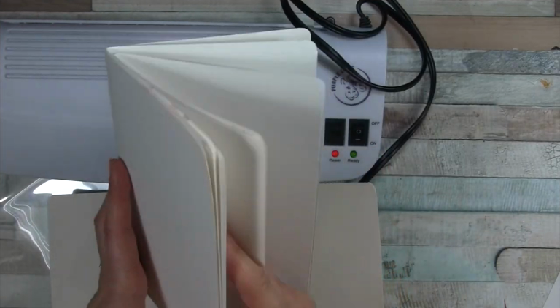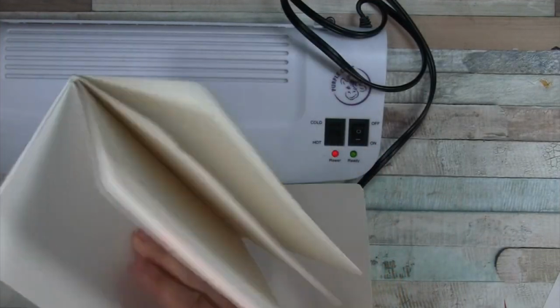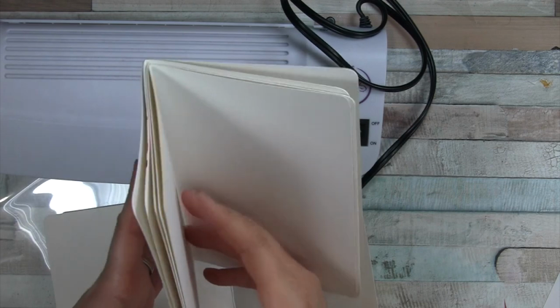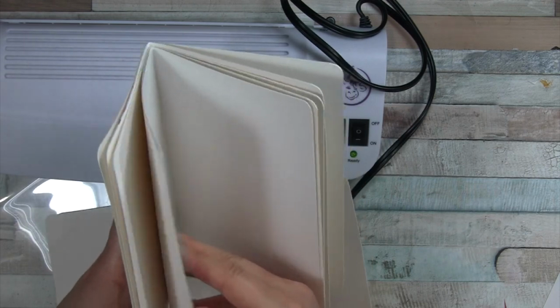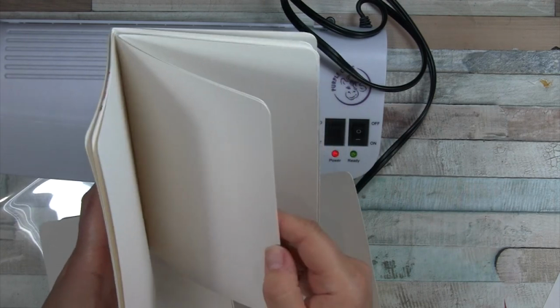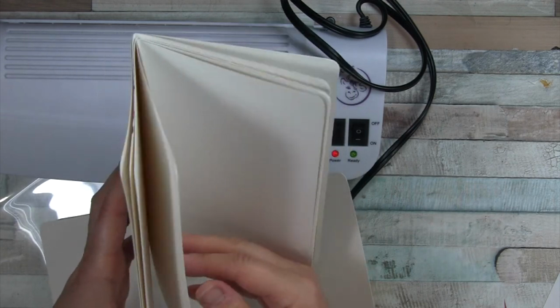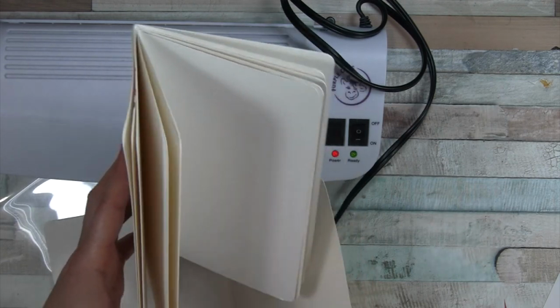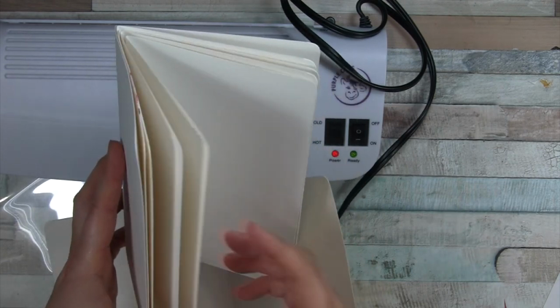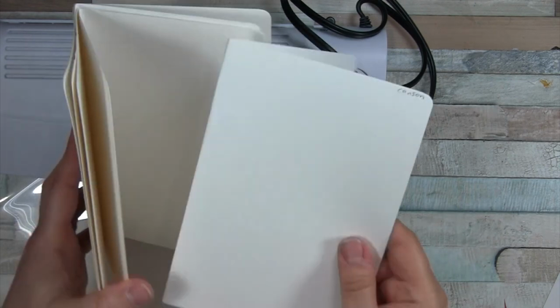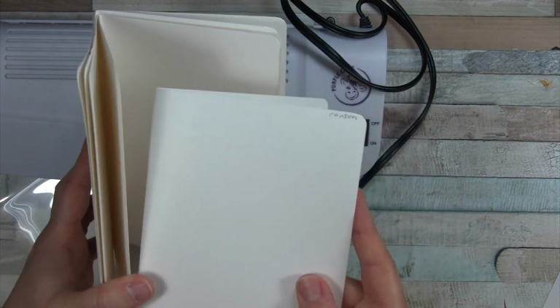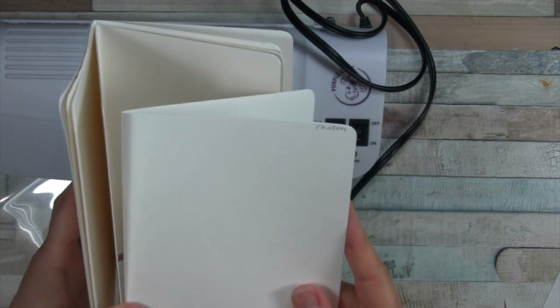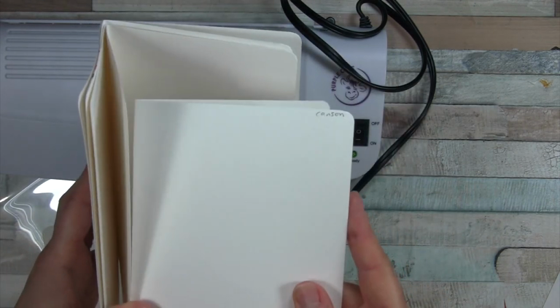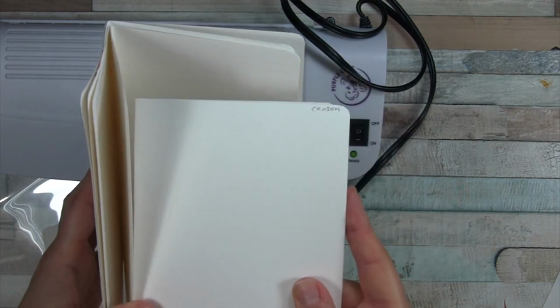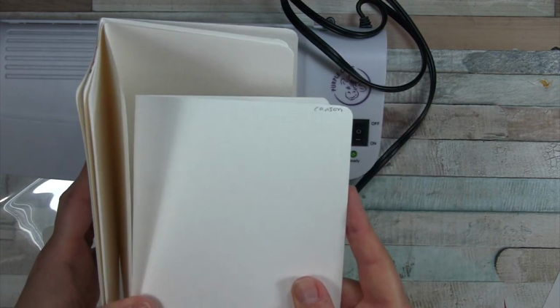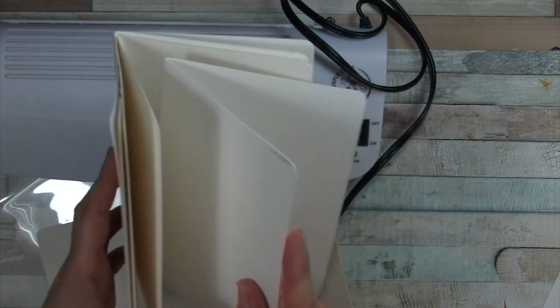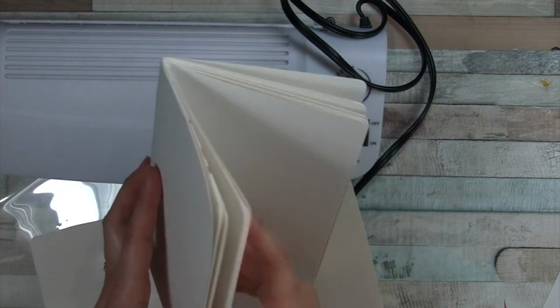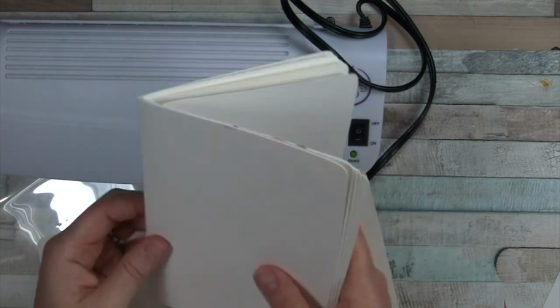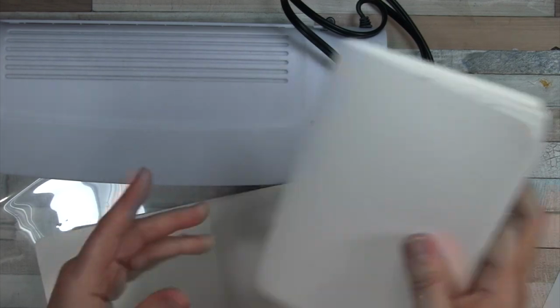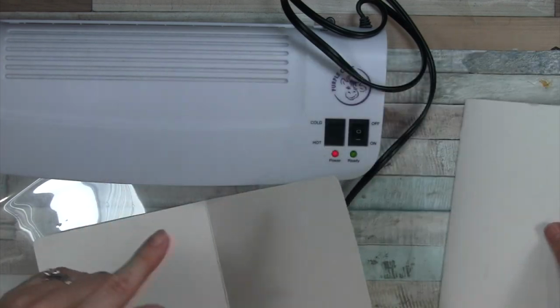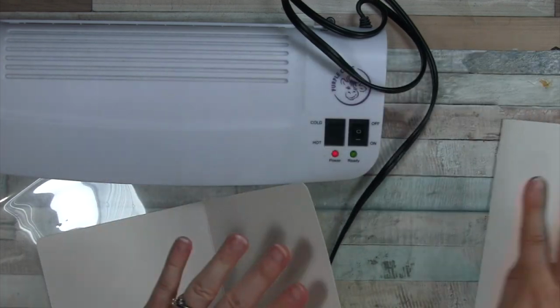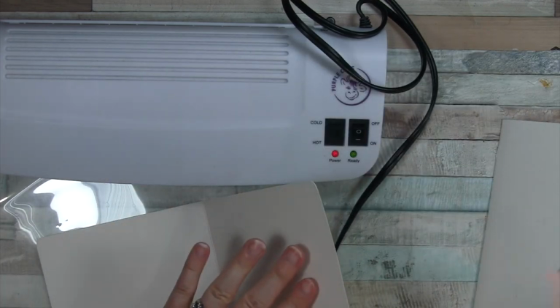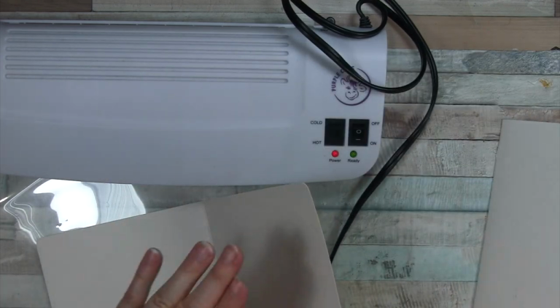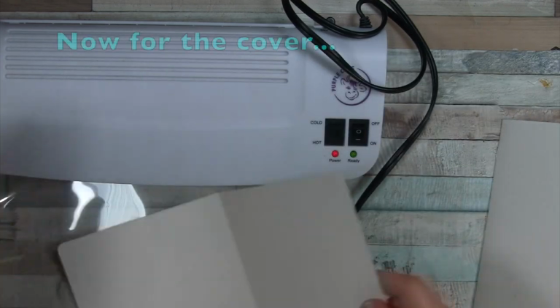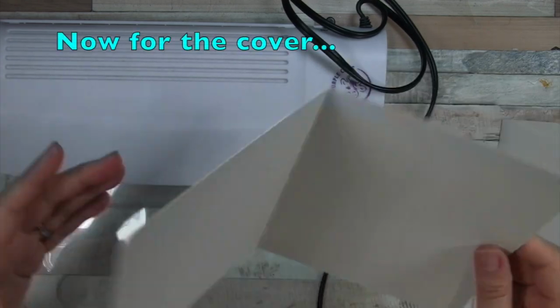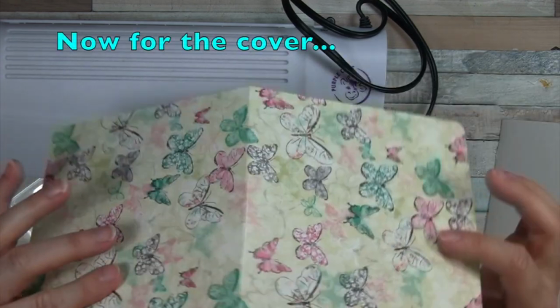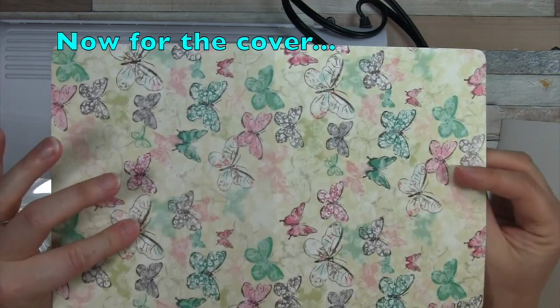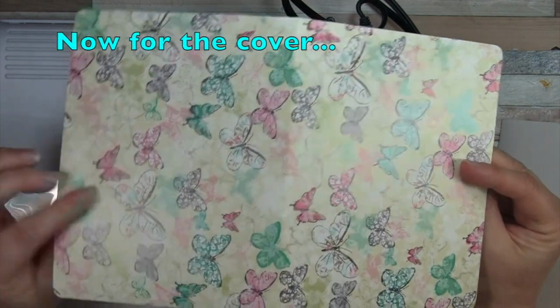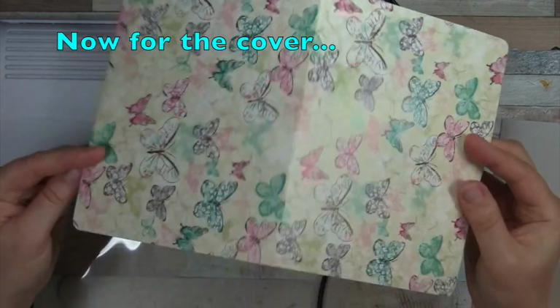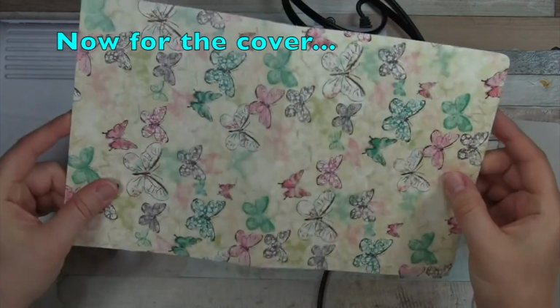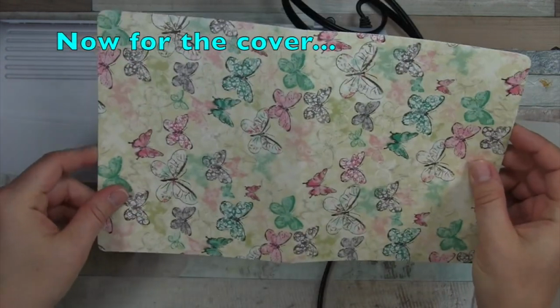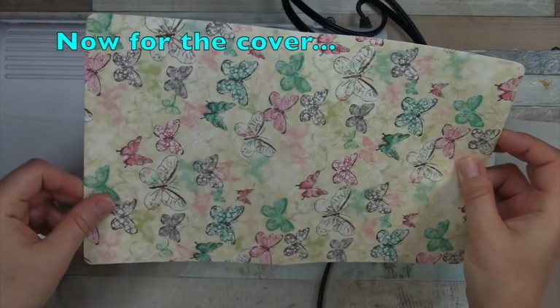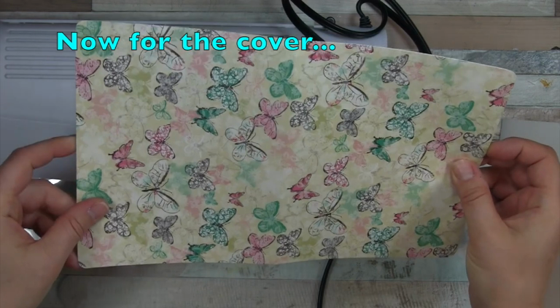Here are all the sheets cut down. The inner ones will stick out a little further — I did cut the Canson one a little smaller because of that — but I'm not worried about it.